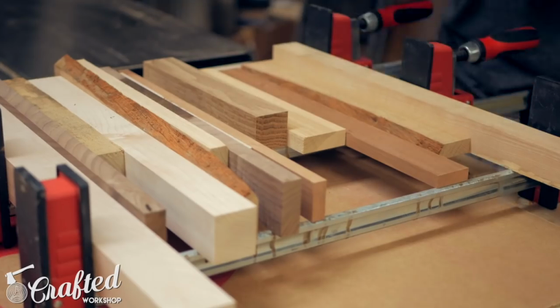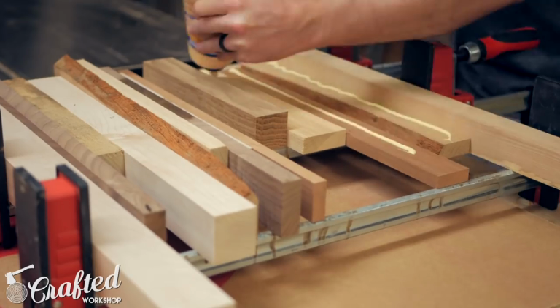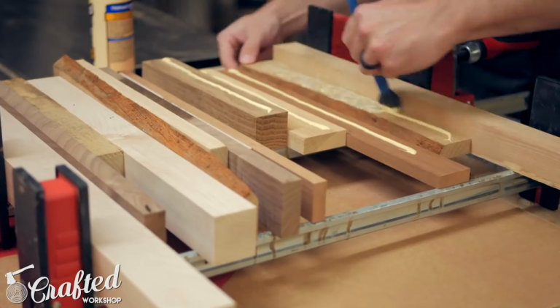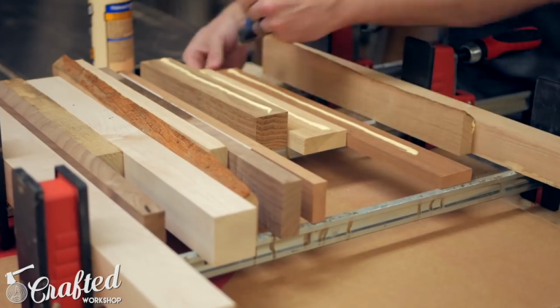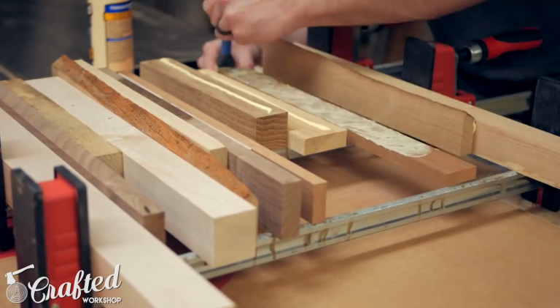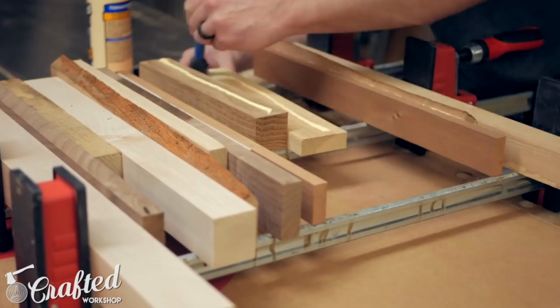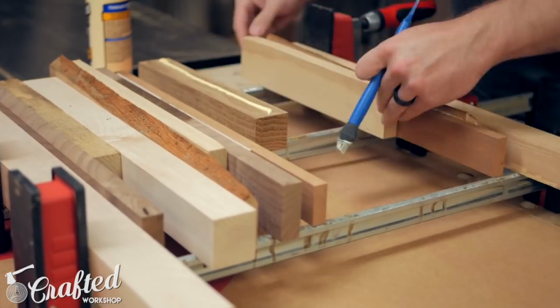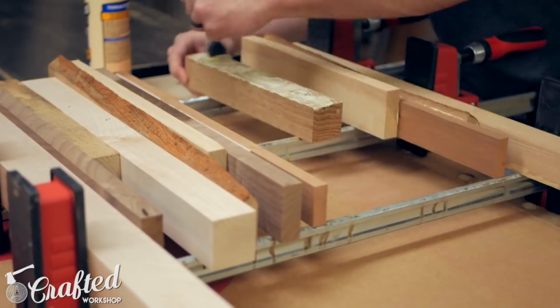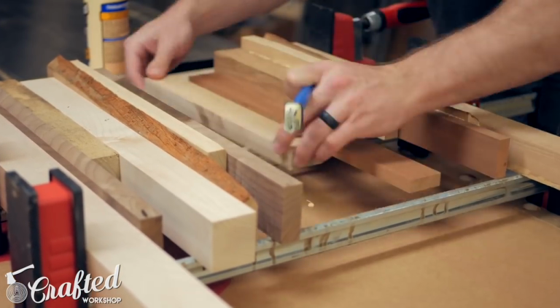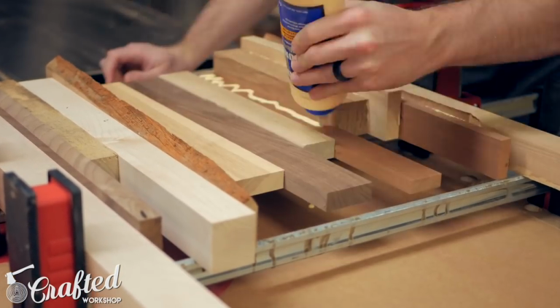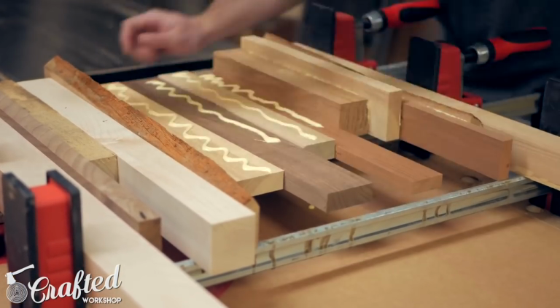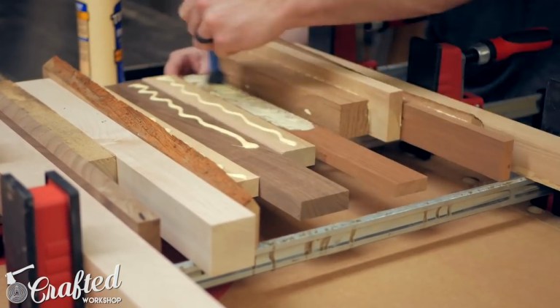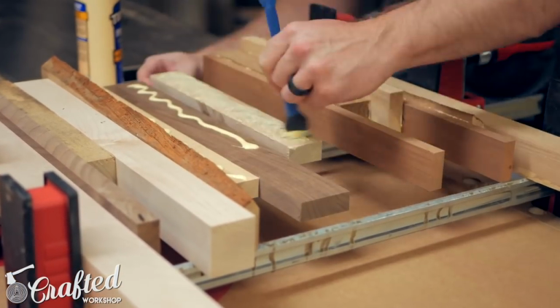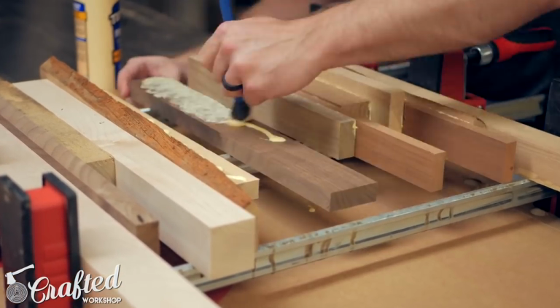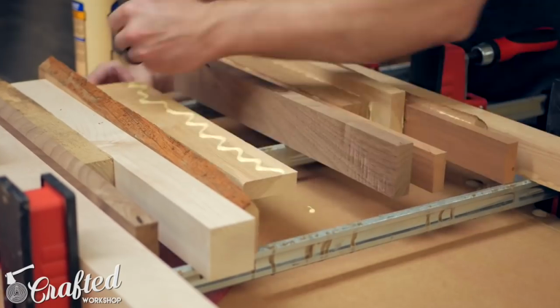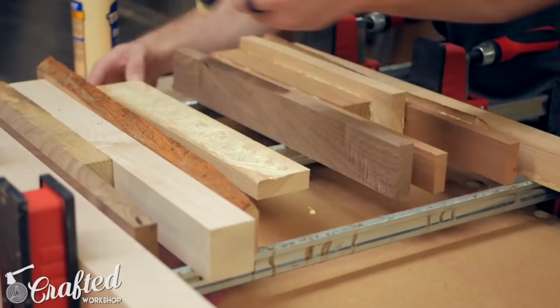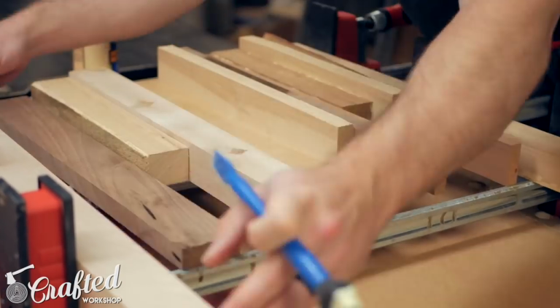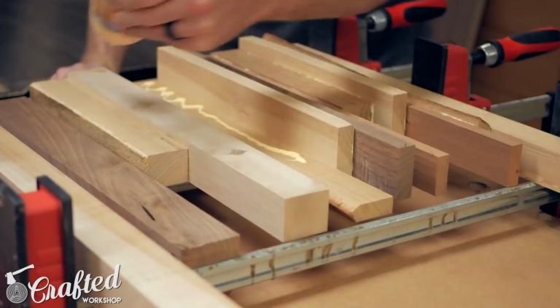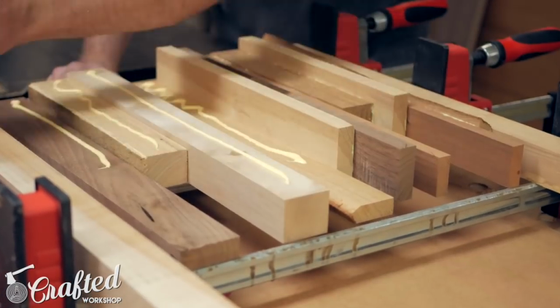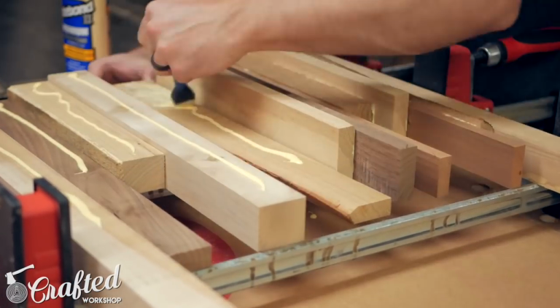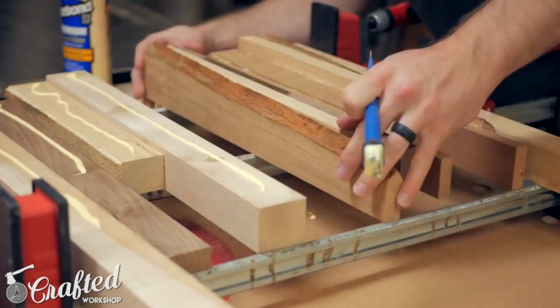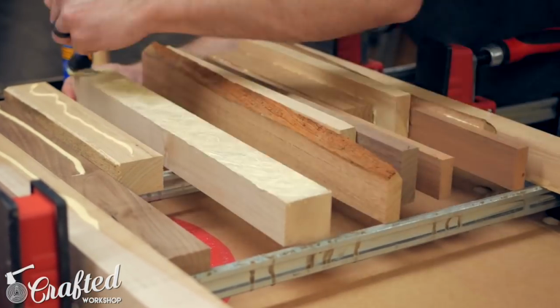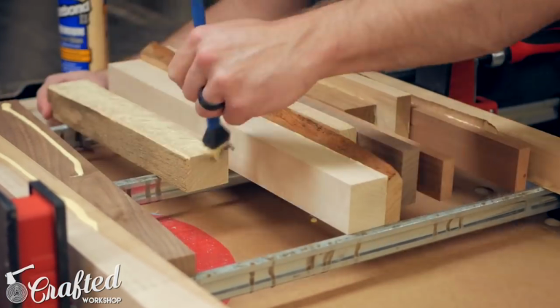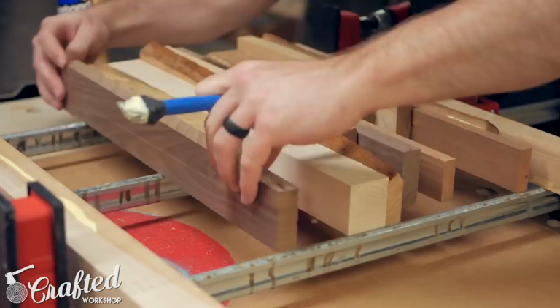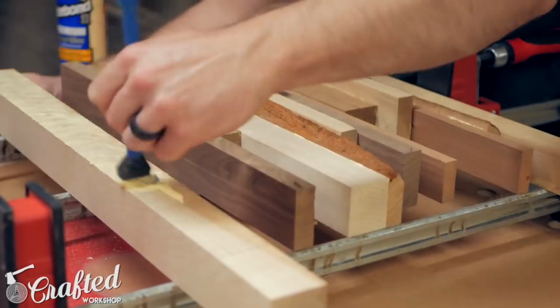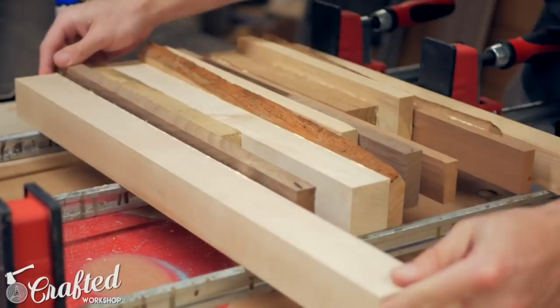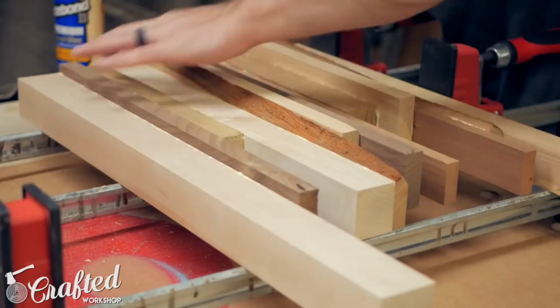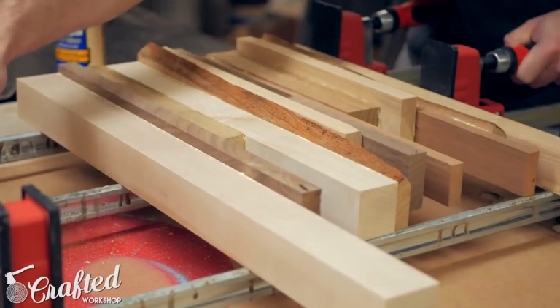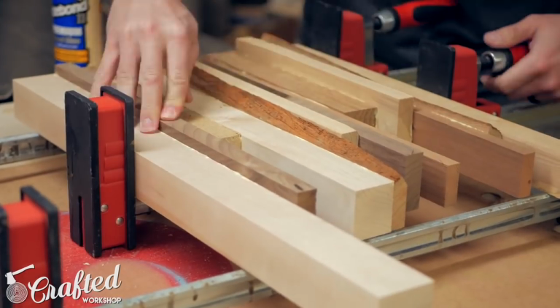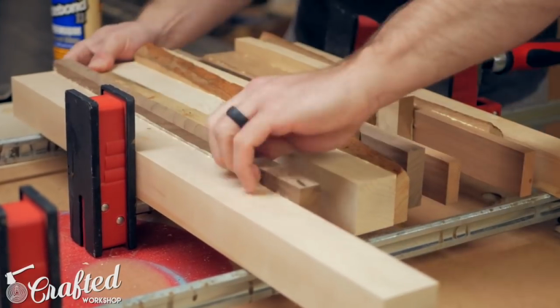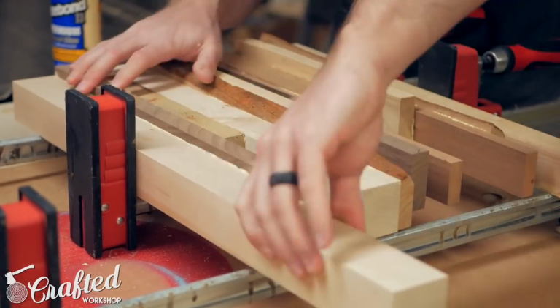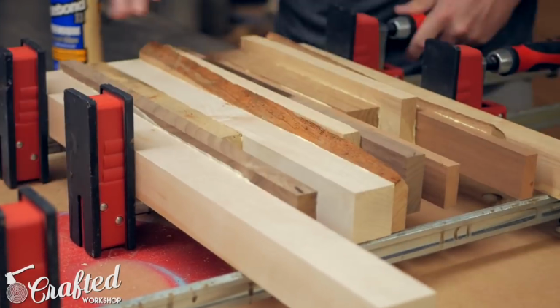With the first batch of layers arranged I glued the strips together. One tip here is to make sure the glue isn't near the bottom edge of the strips, as any squeeze out will be pretty much impossible to get to and will be visible on the final table.